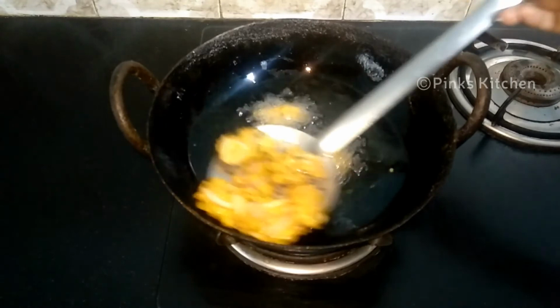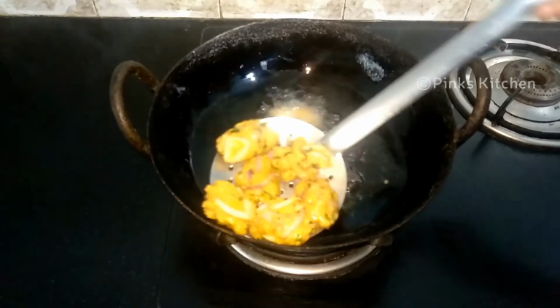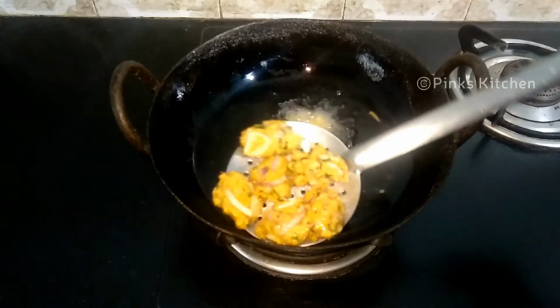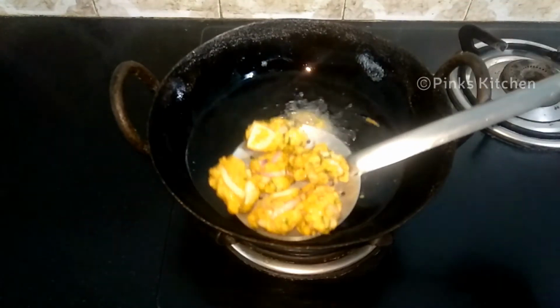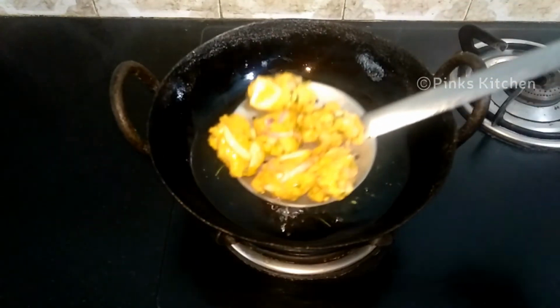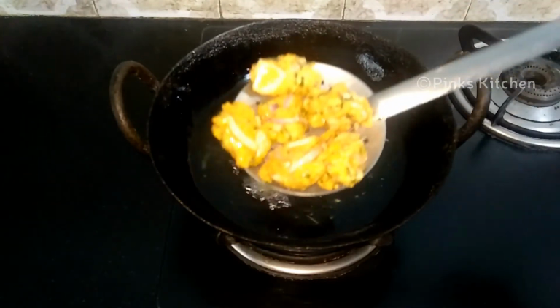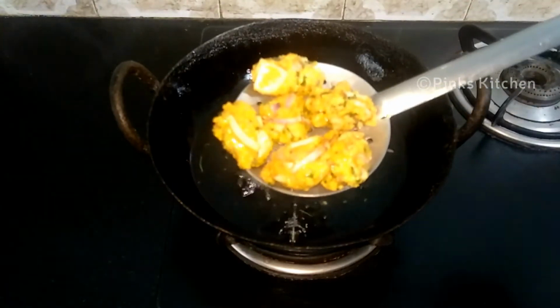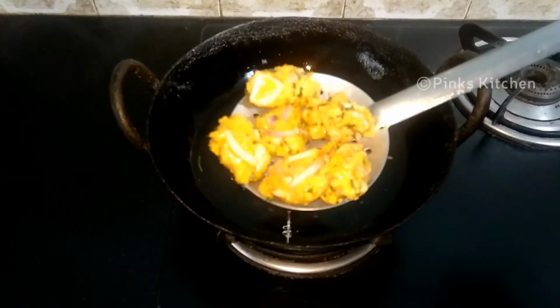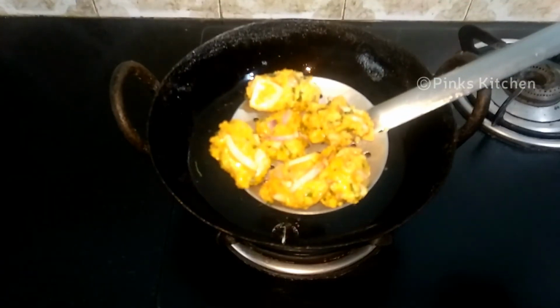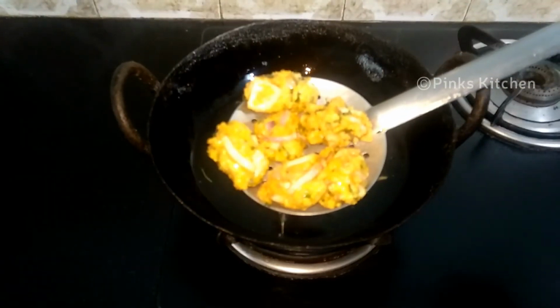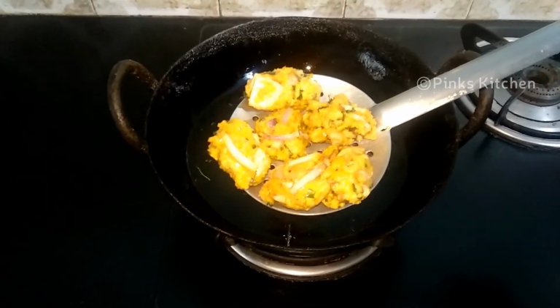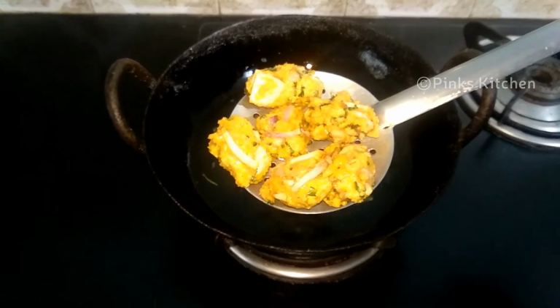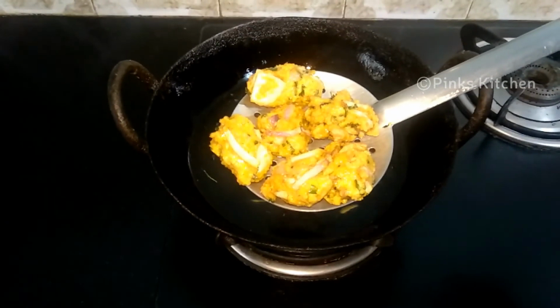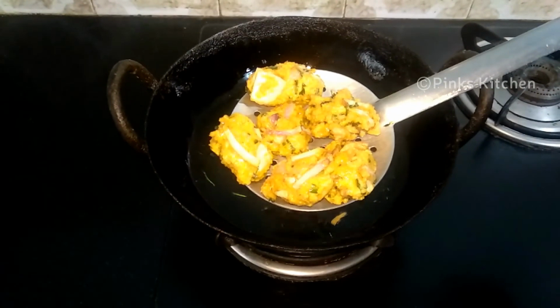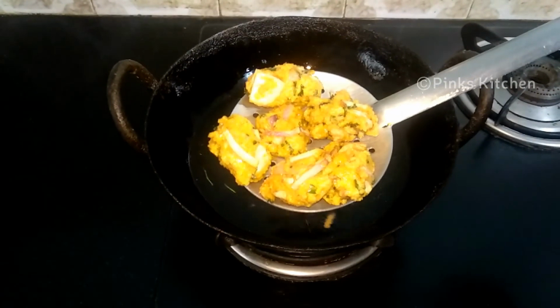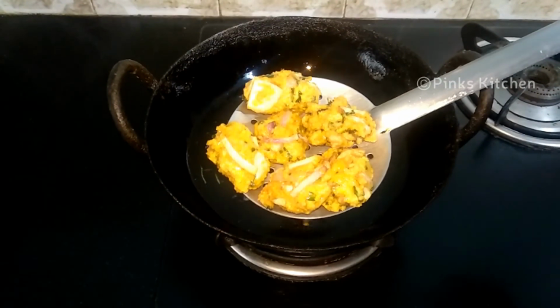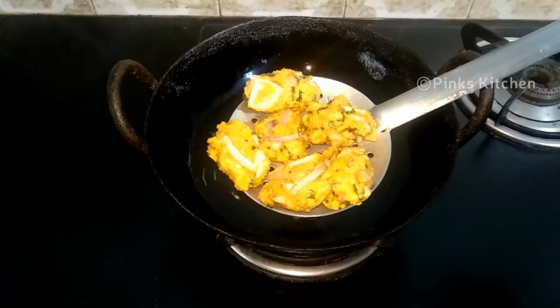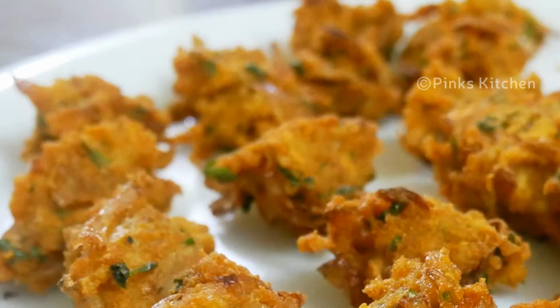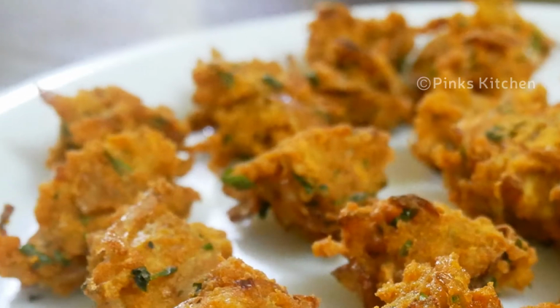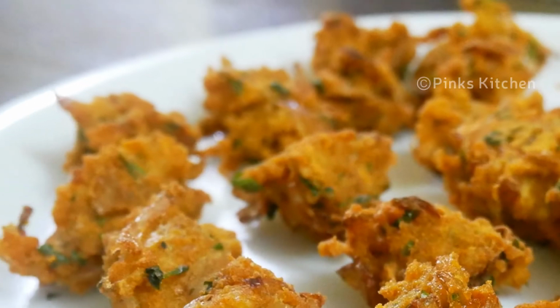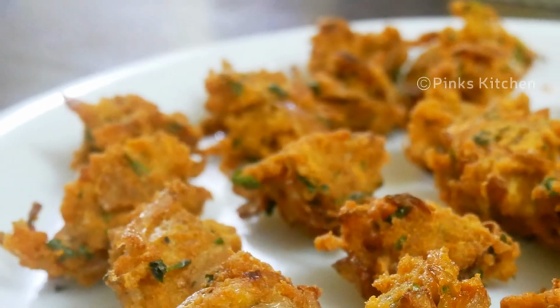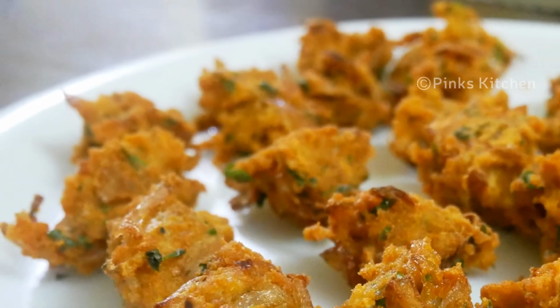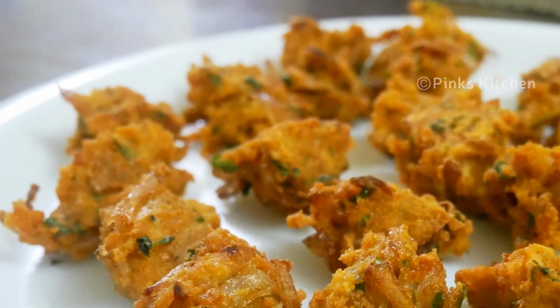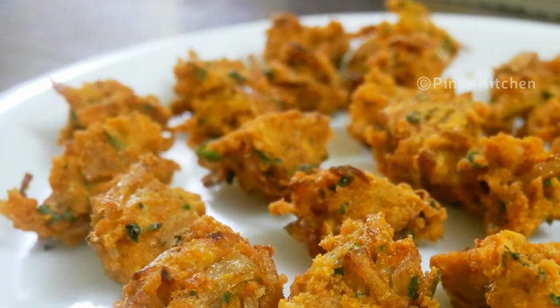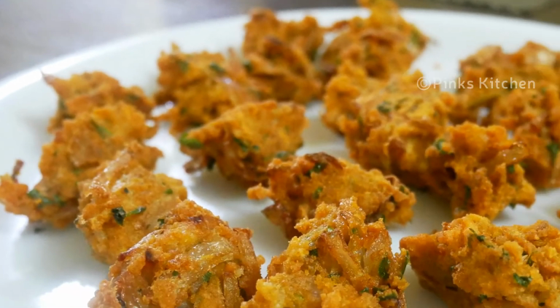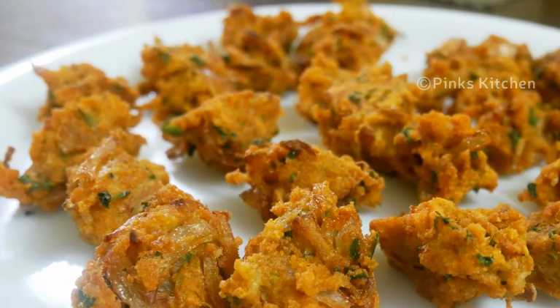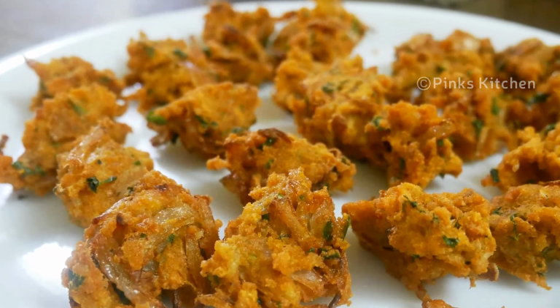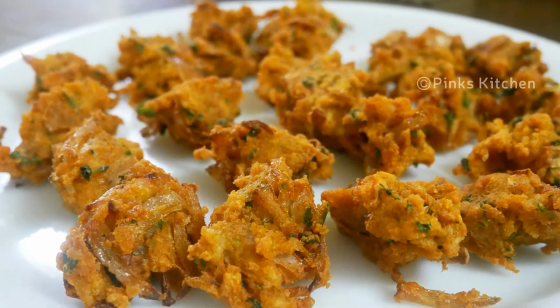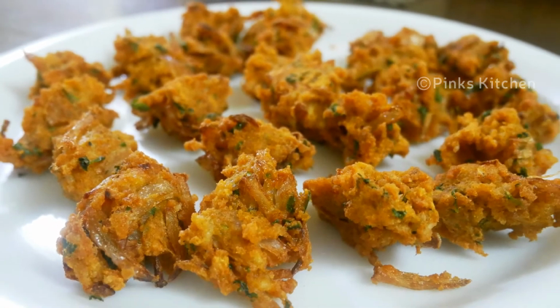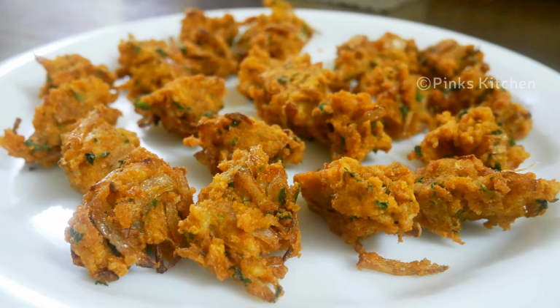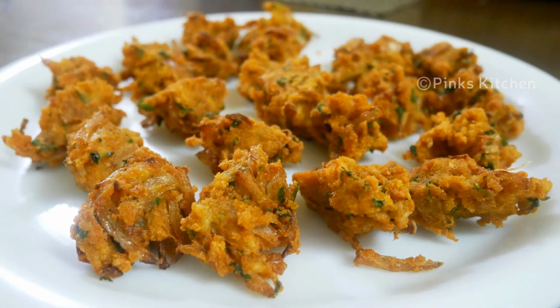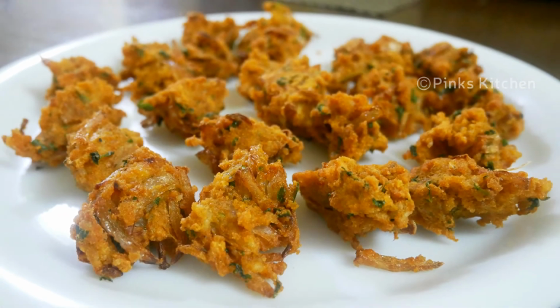Enjoy with a cup of tea for your family and friends. It's a very delicious, crispy, easy and instant snack recipe. So try this recipe for the rice.